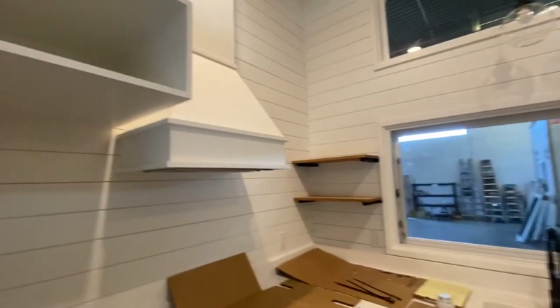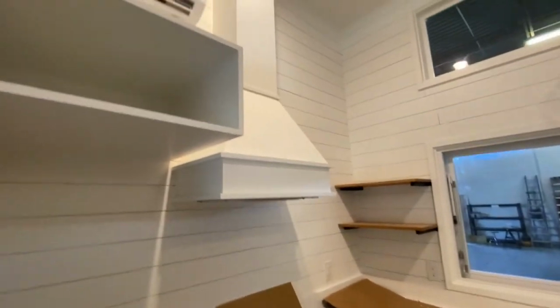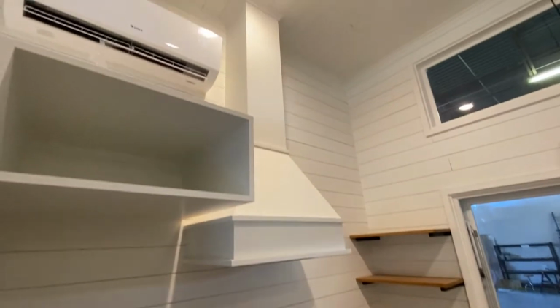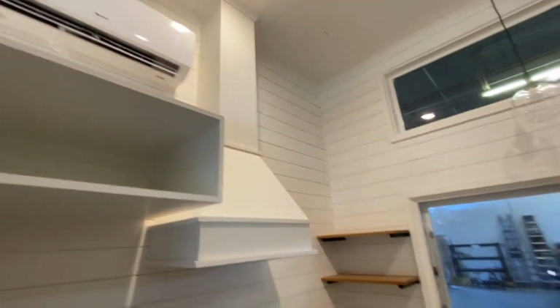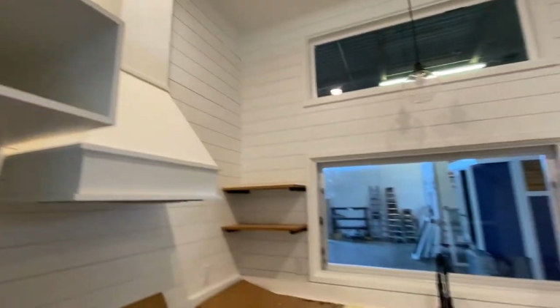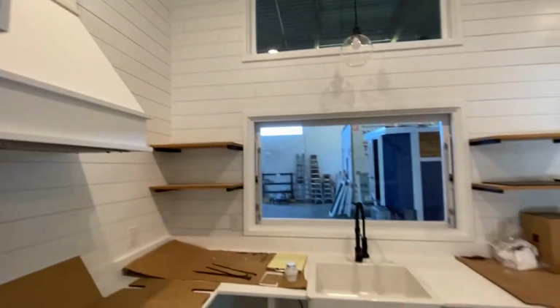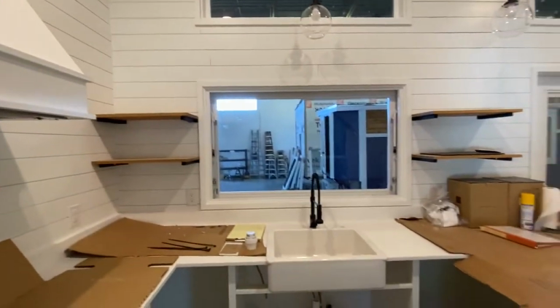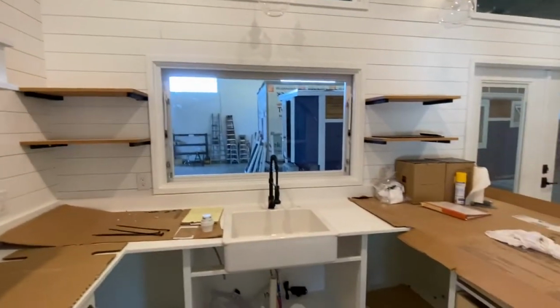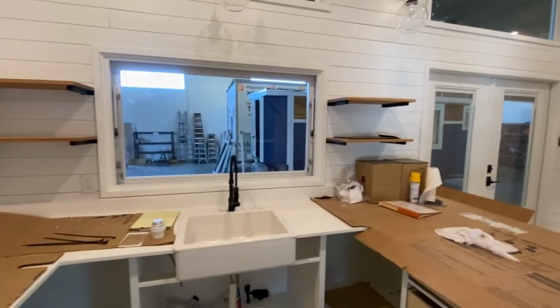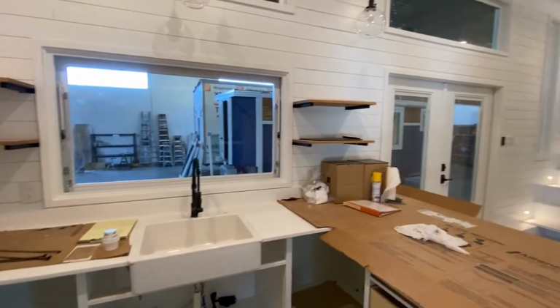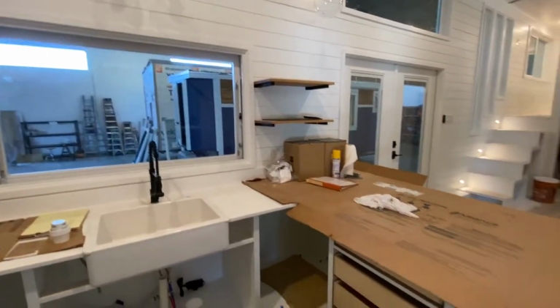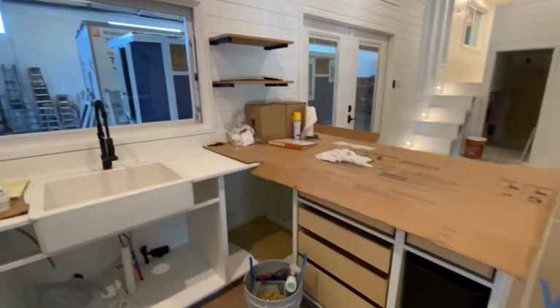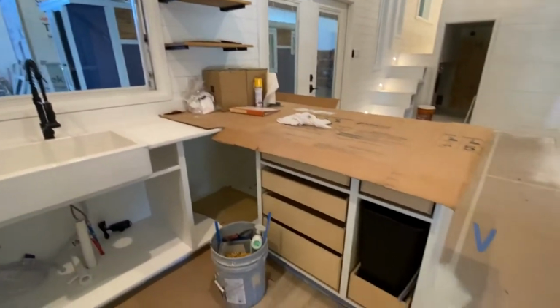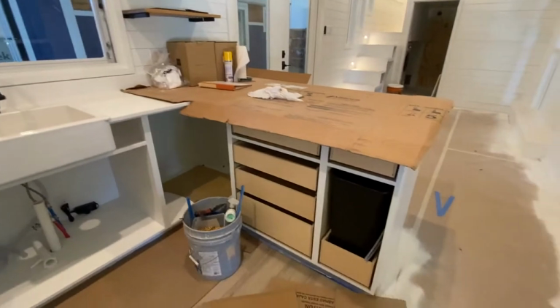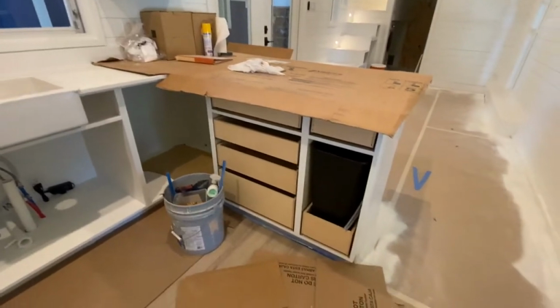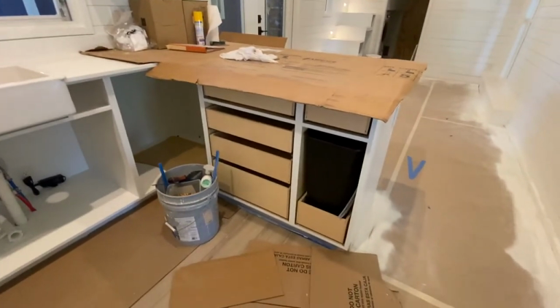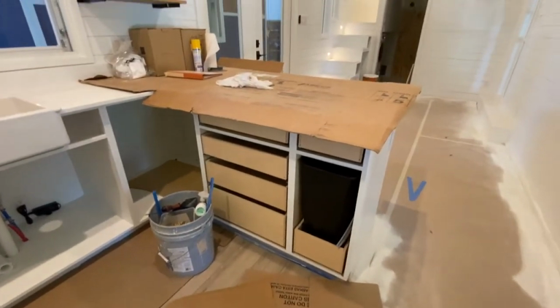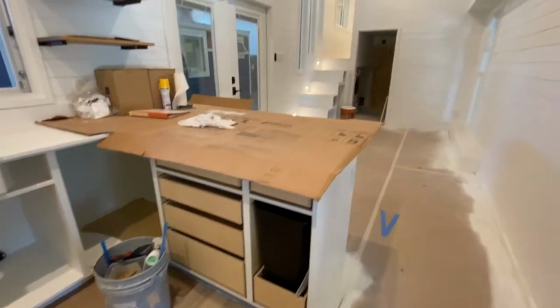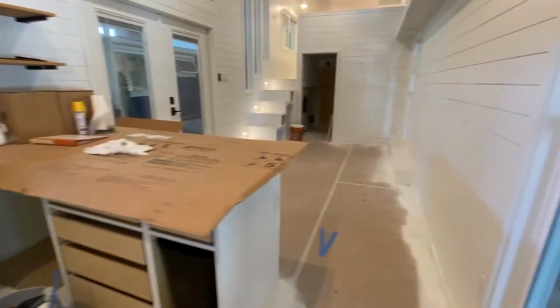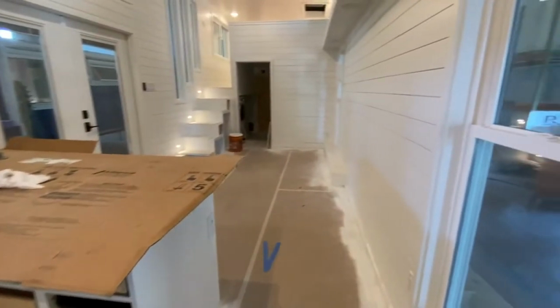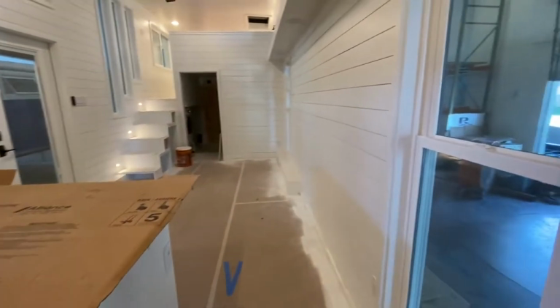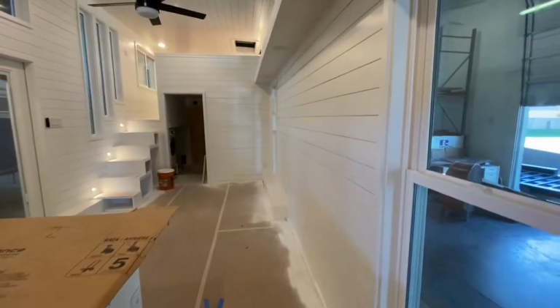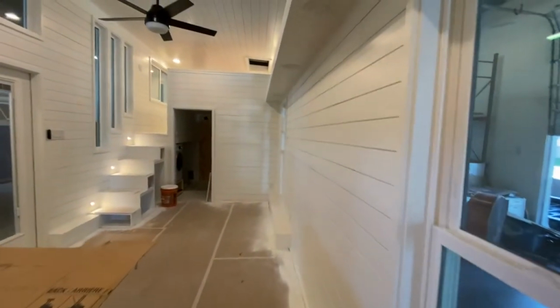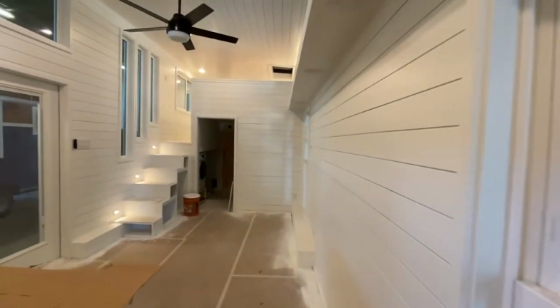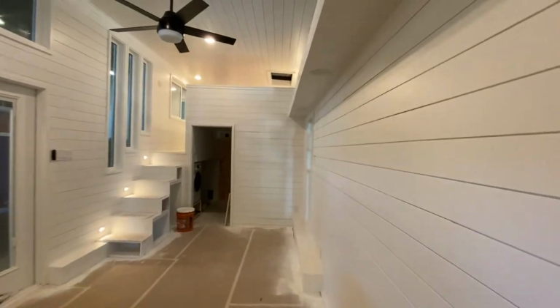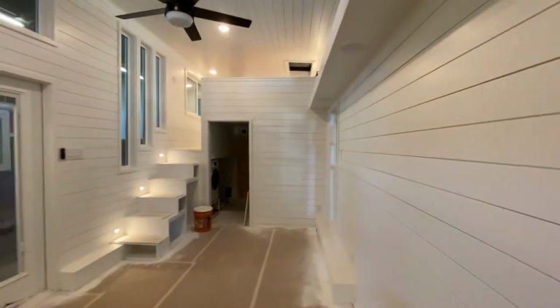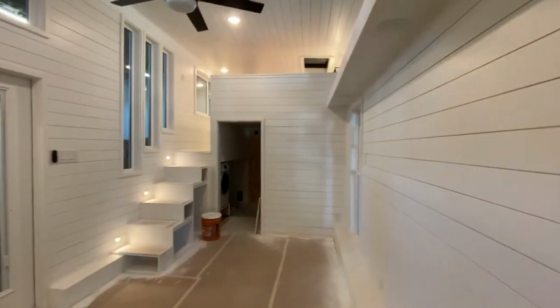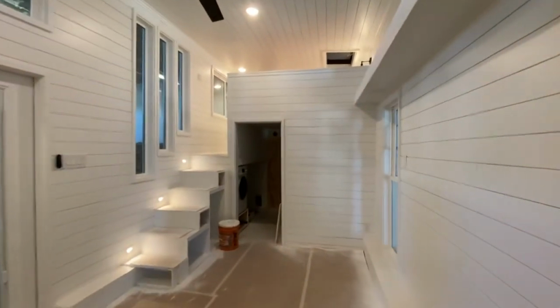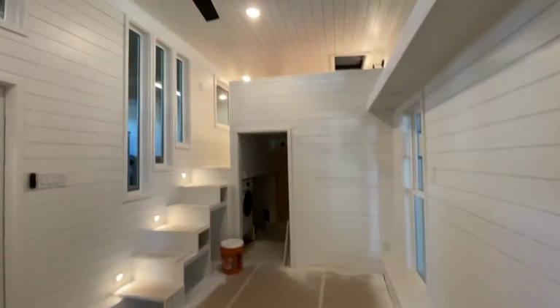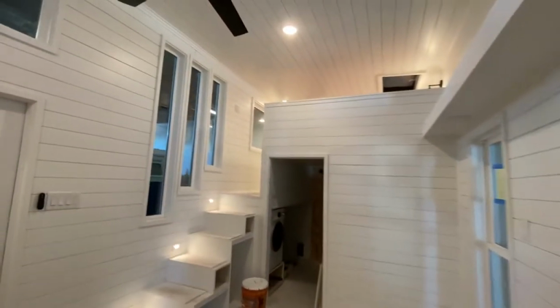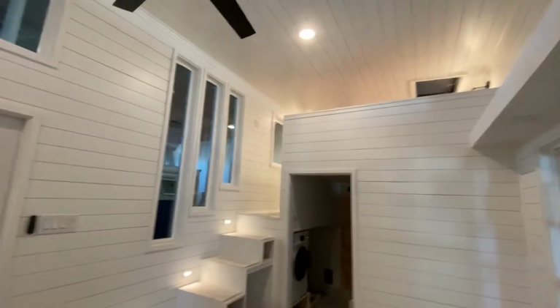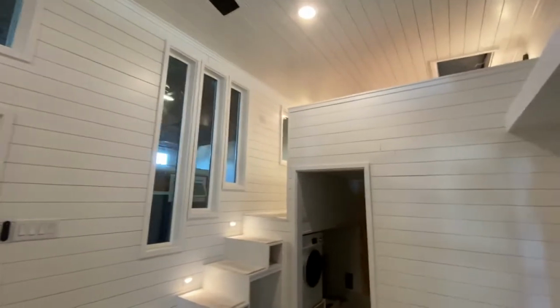Two corner cabinets for those Lazy Susan things. This looks pretty. Plenty of storage space. And I love this window feature.